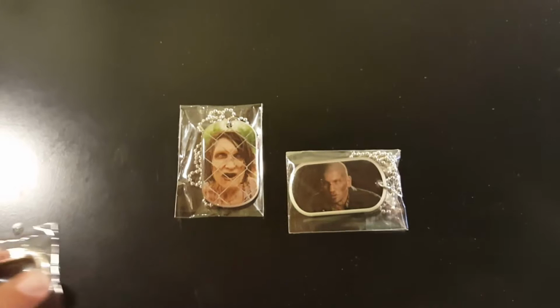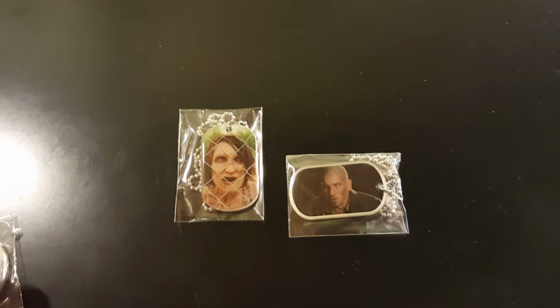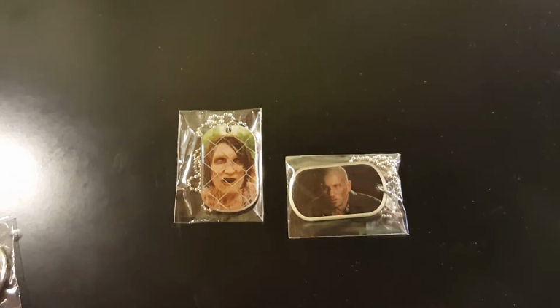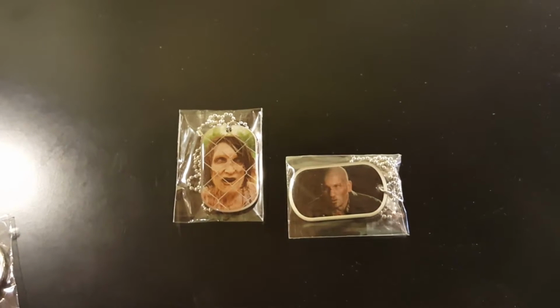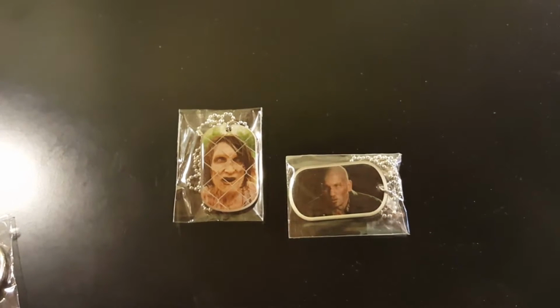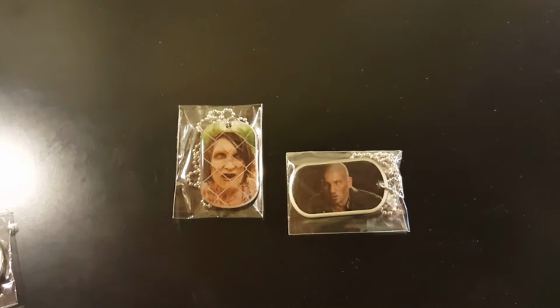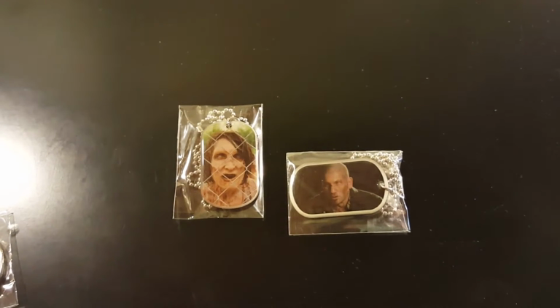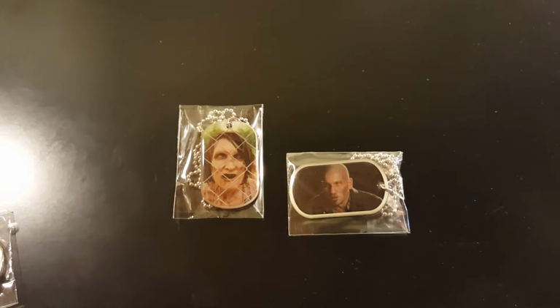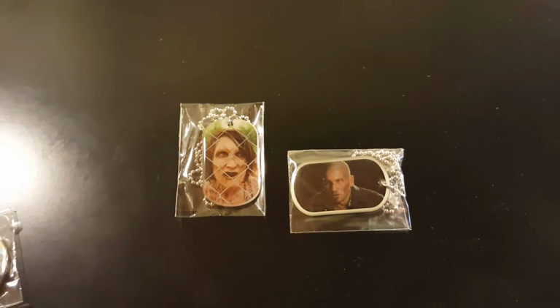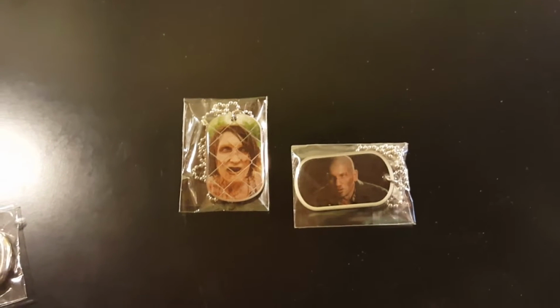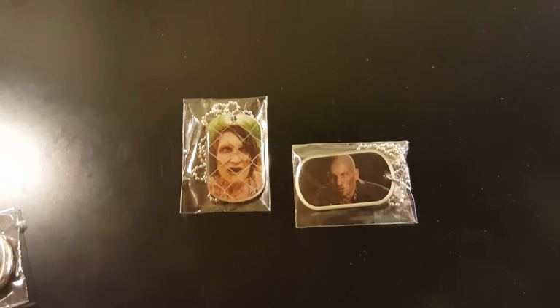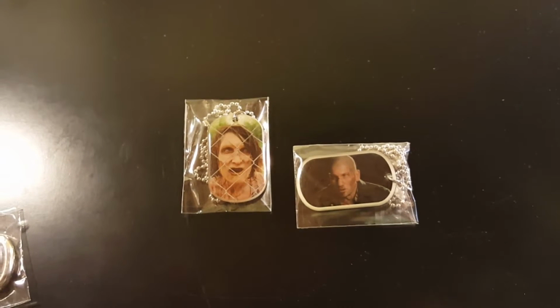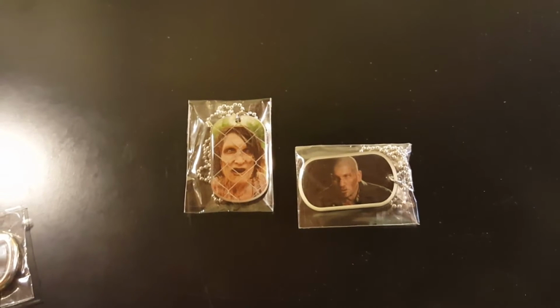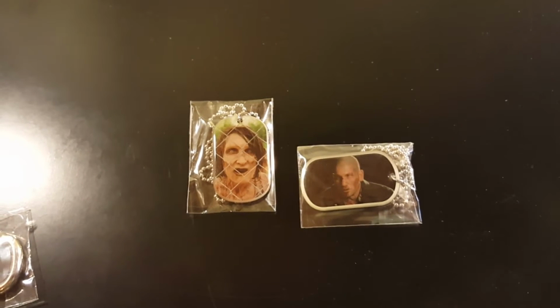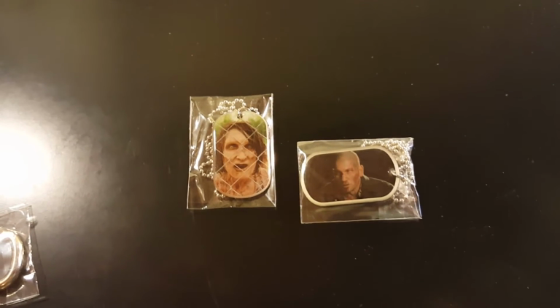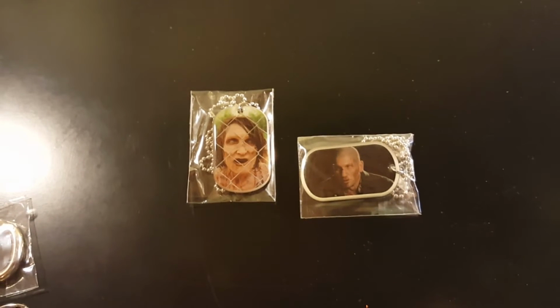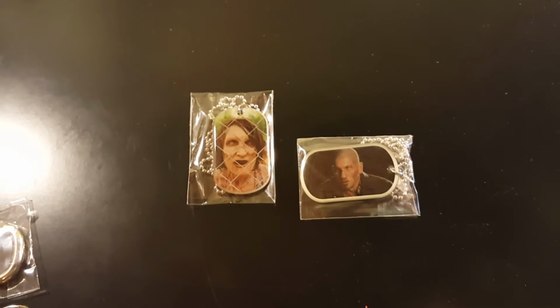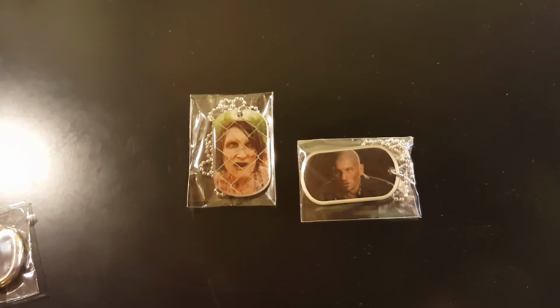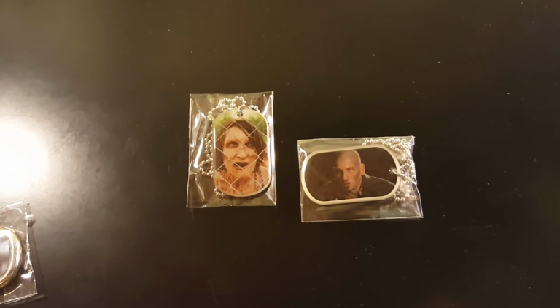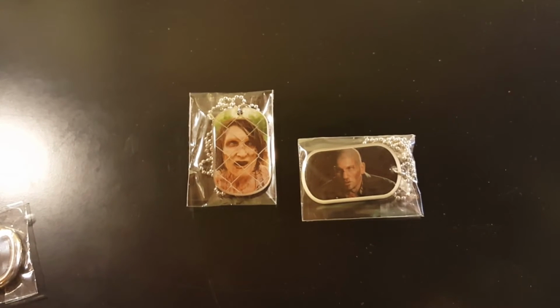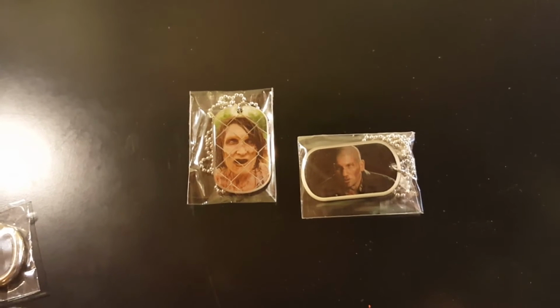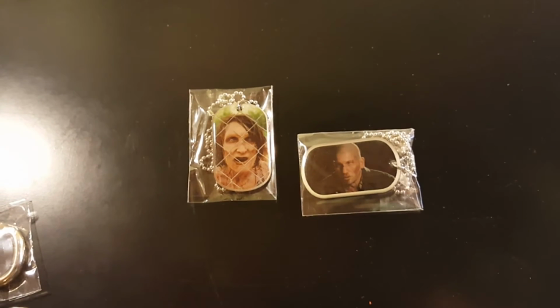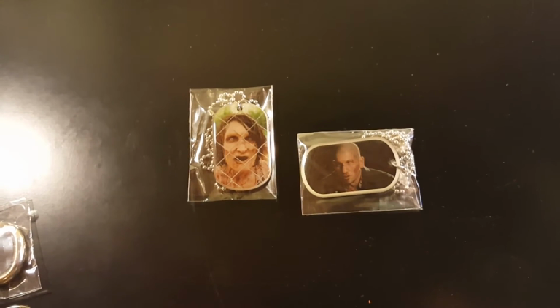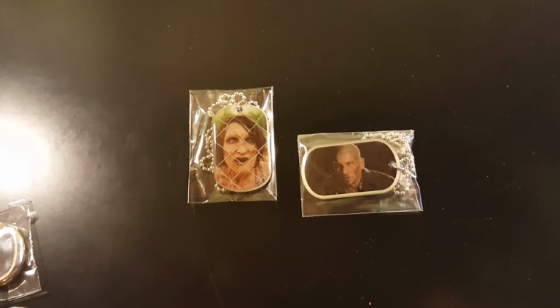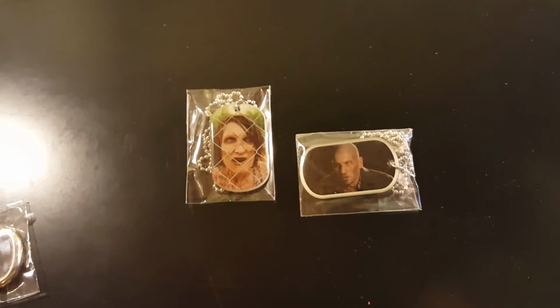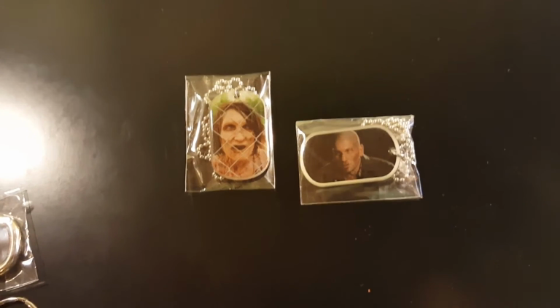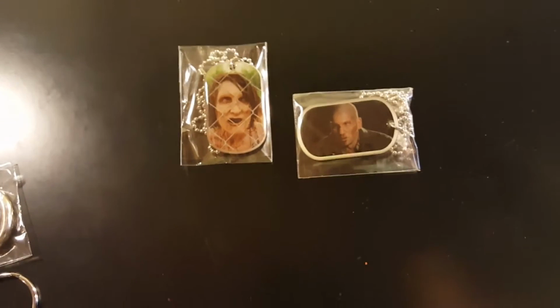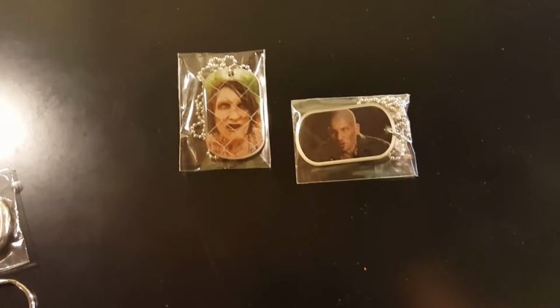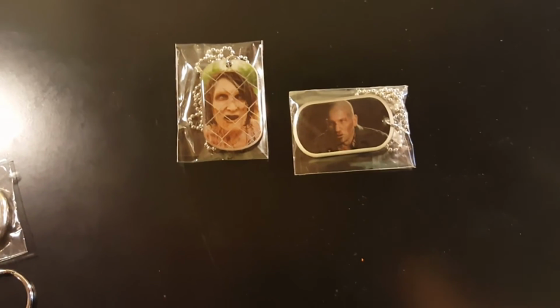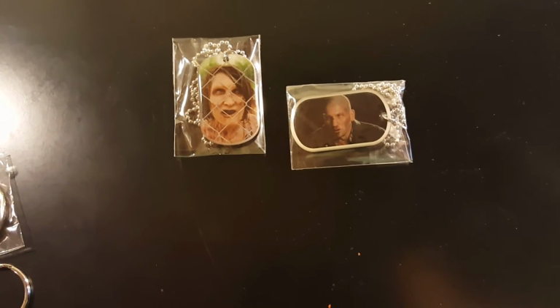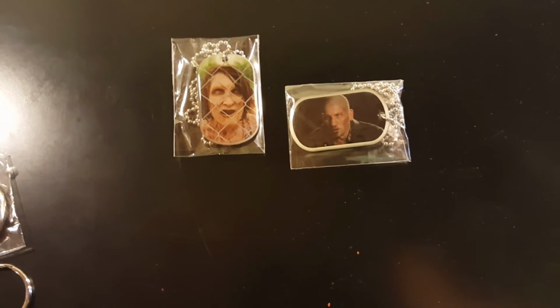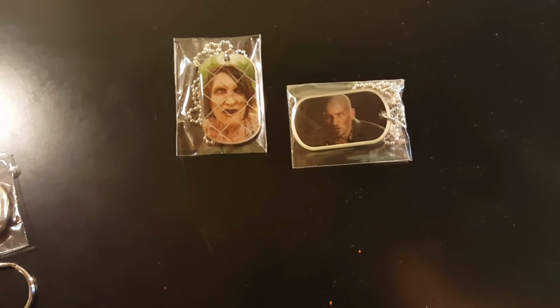There are the two that I opened today. Alright guys, thanks for watching, and I hope to see you again real soon.